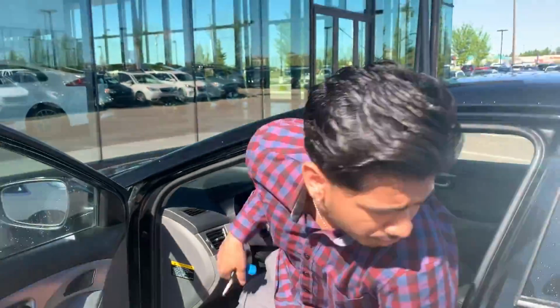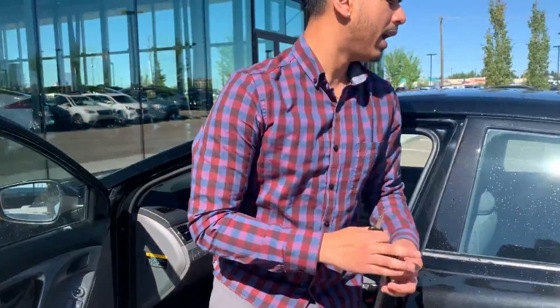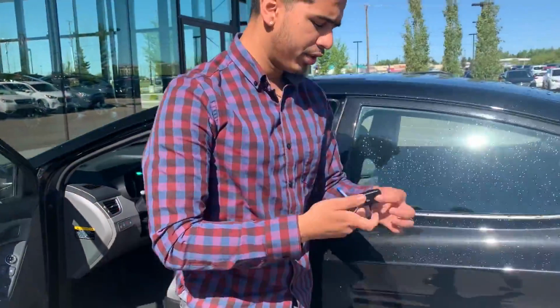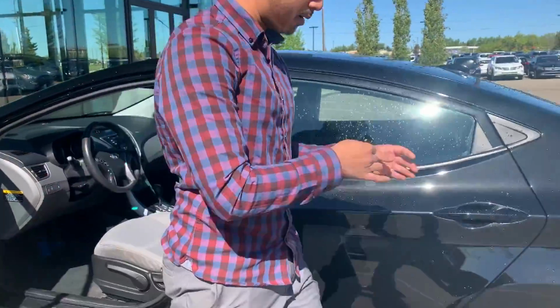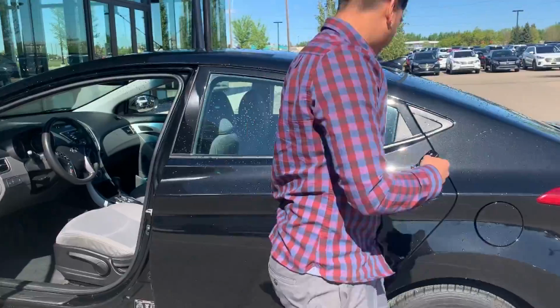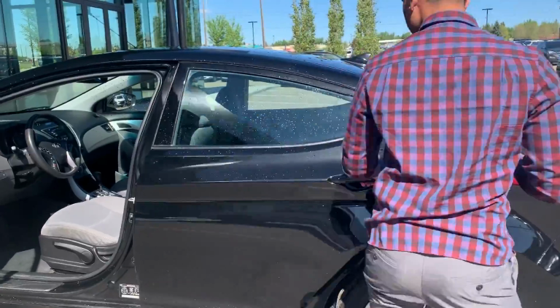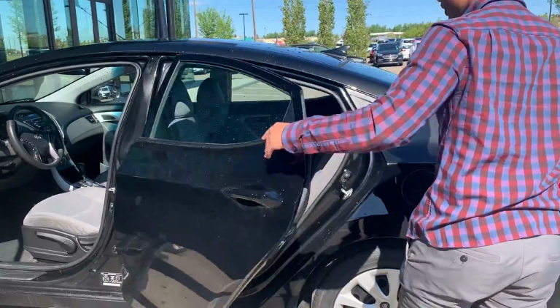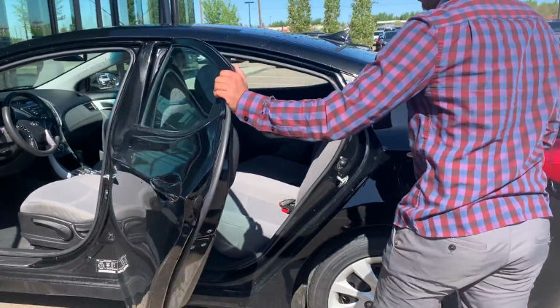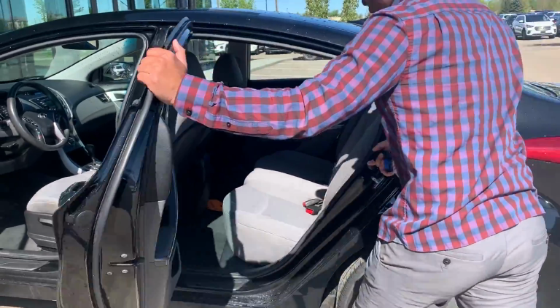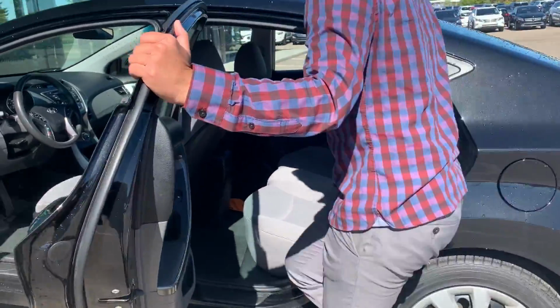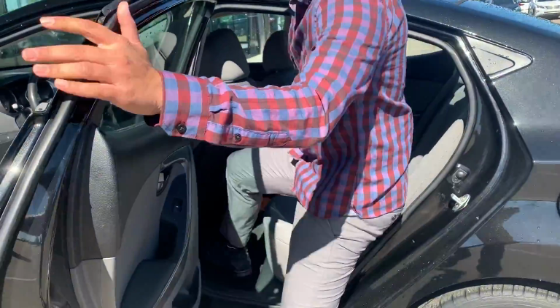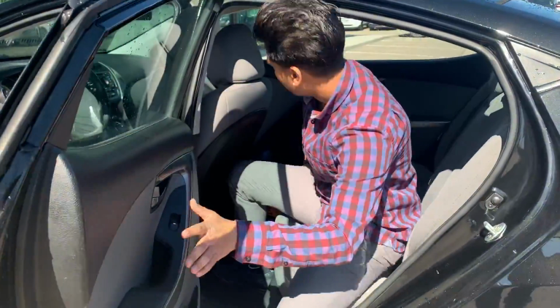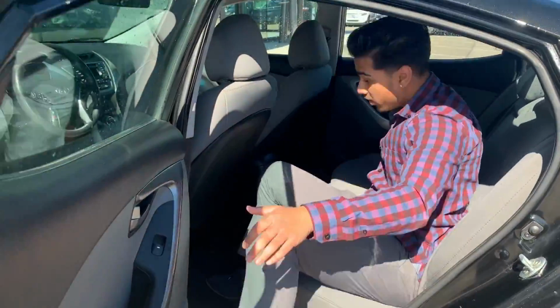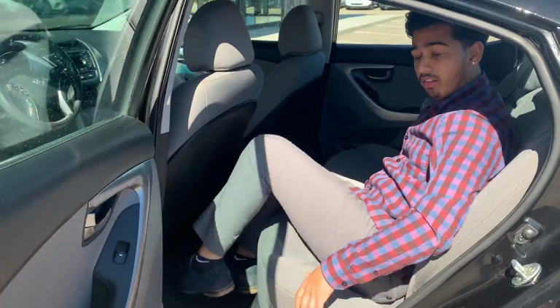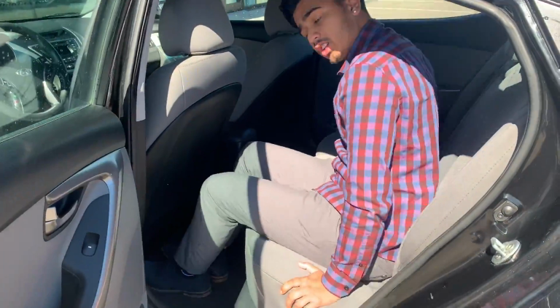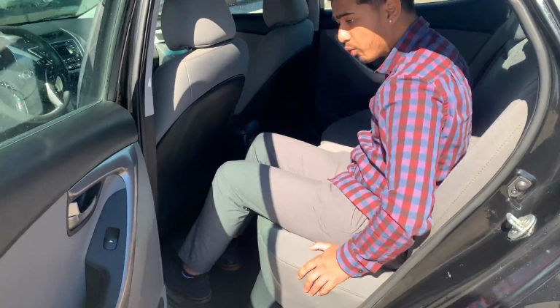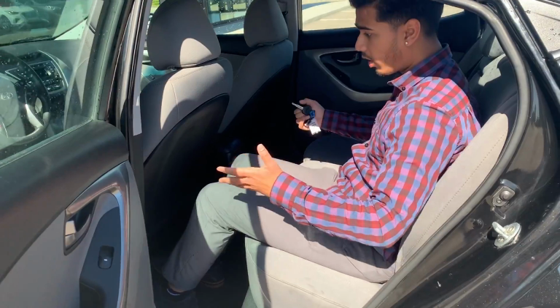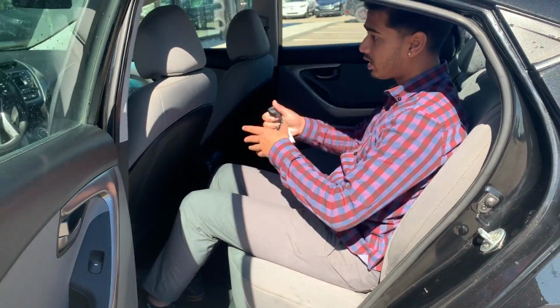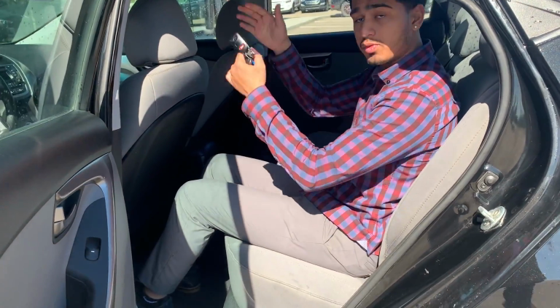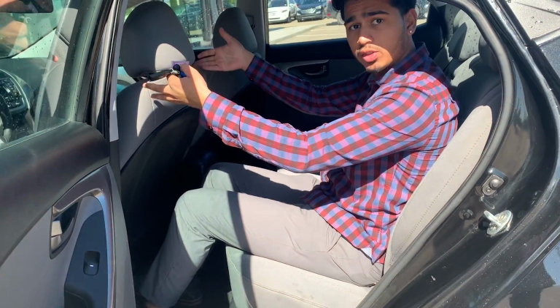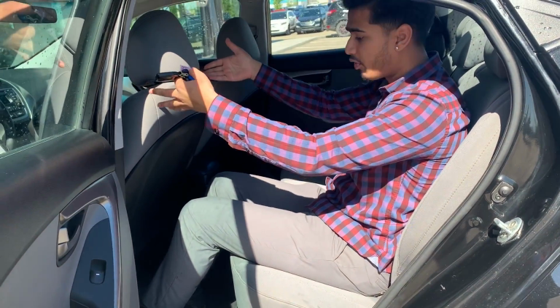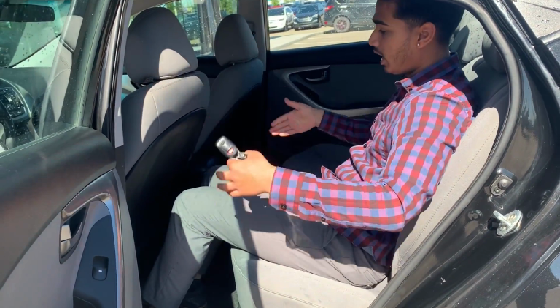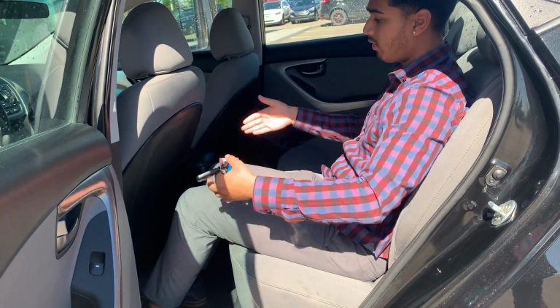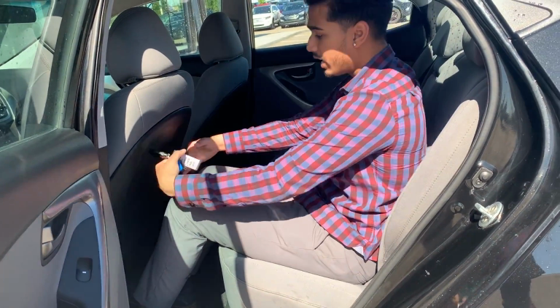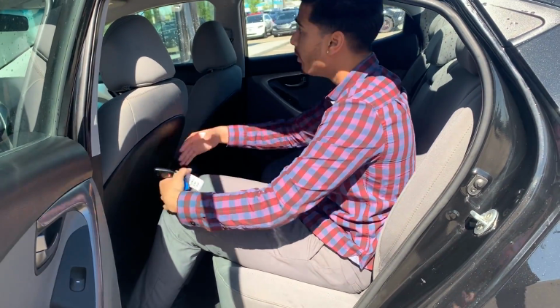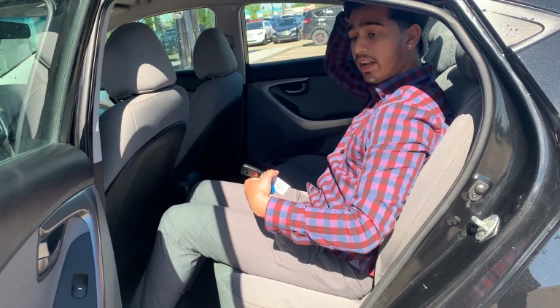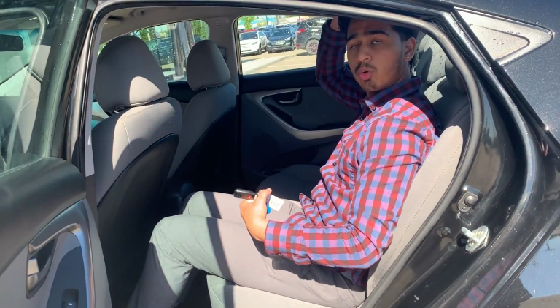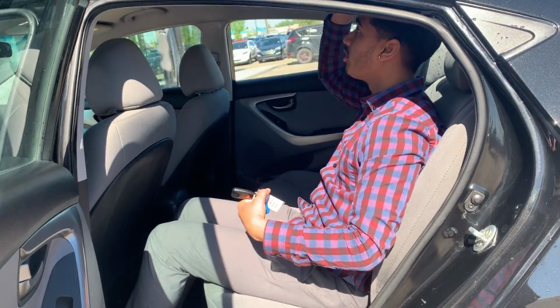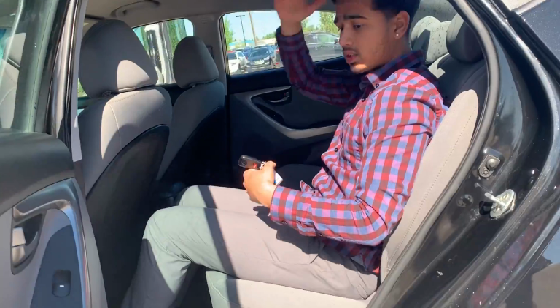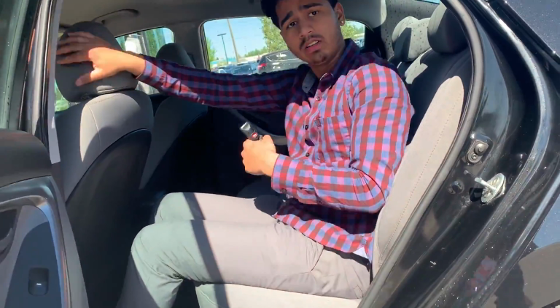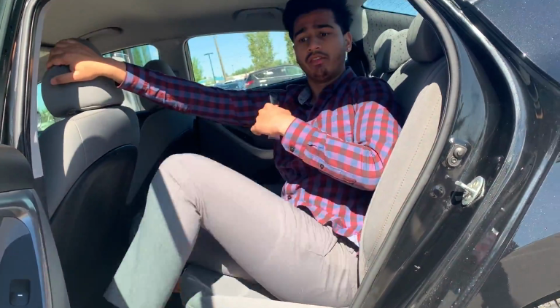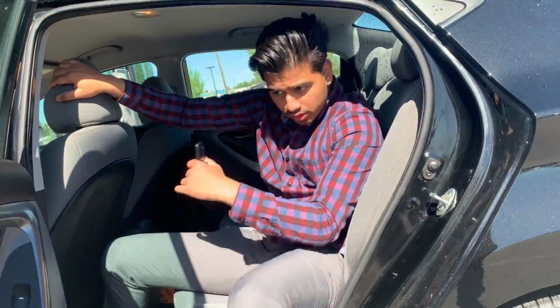Coming to the back for your family and your kids — it's a very roomy car, as you can tell. I was very comfortable up front, and there's lots of leg room and head room in the back as well. Very comfortable.